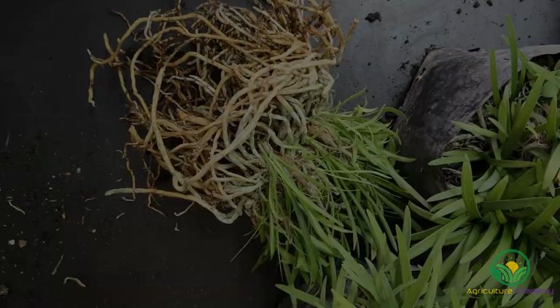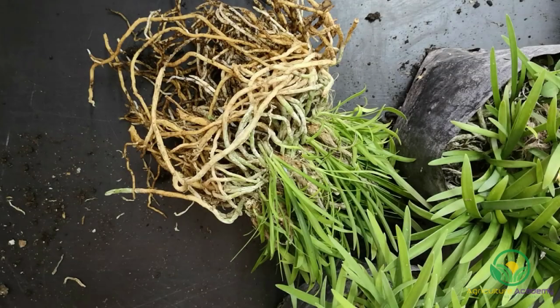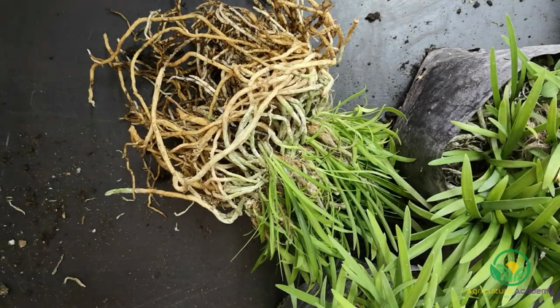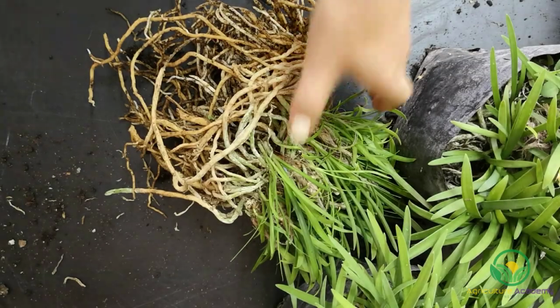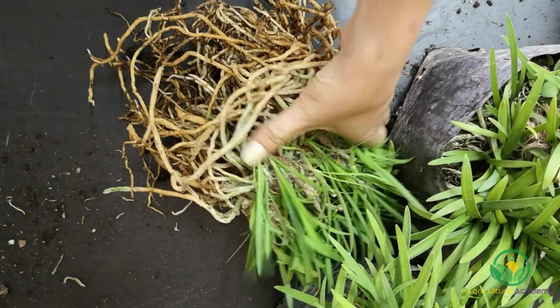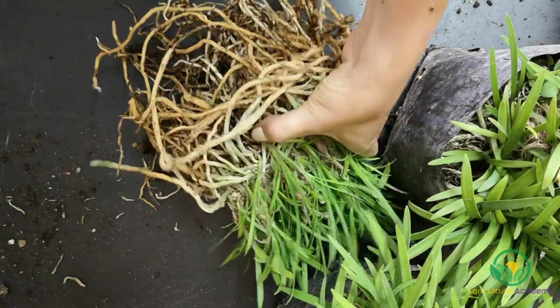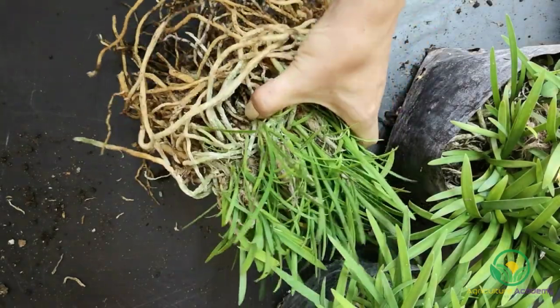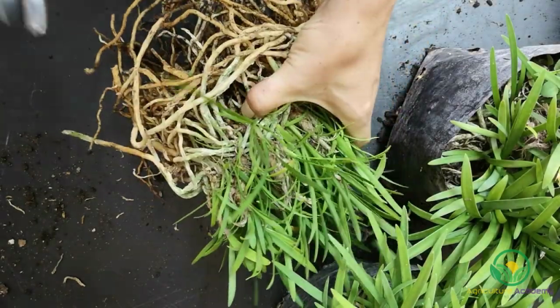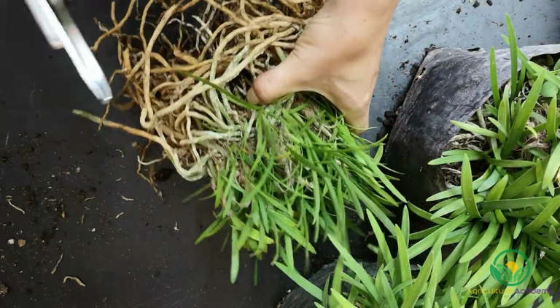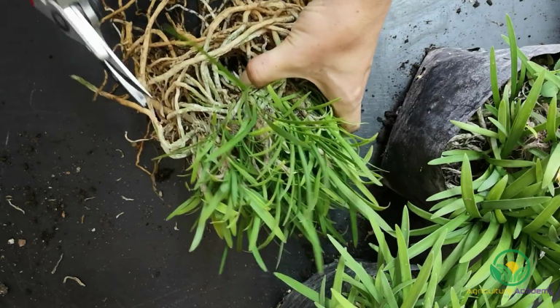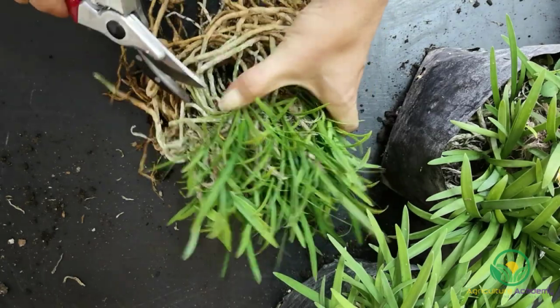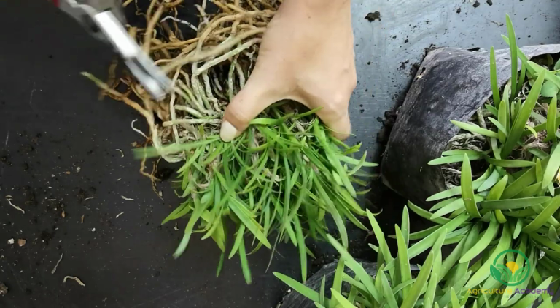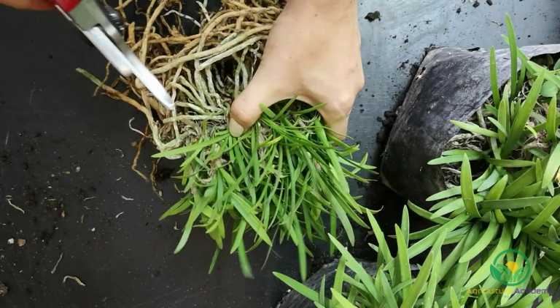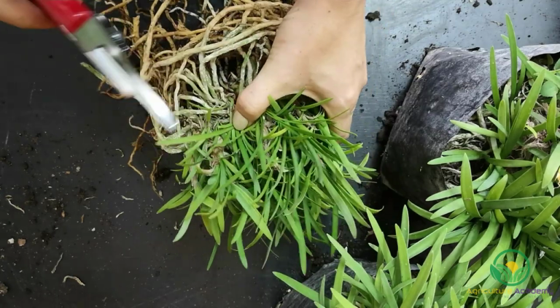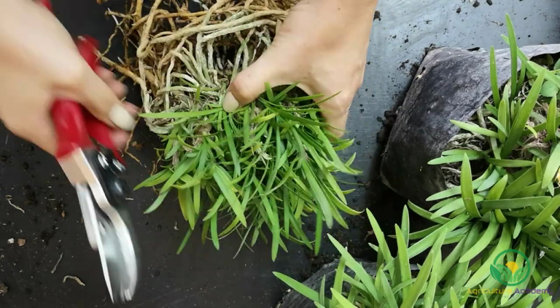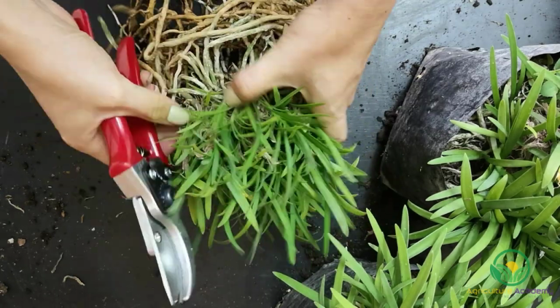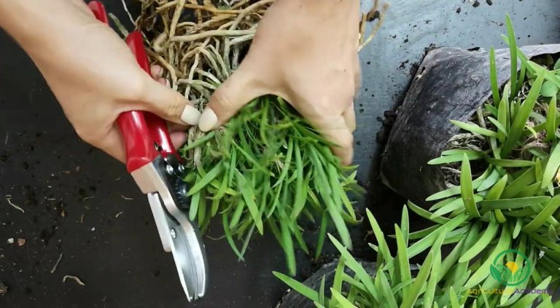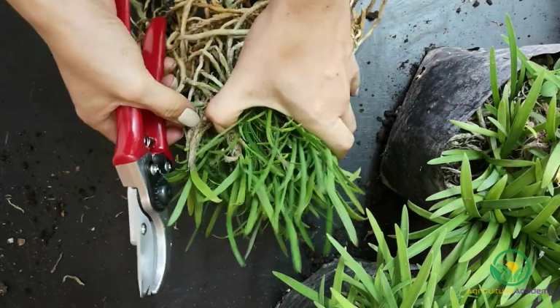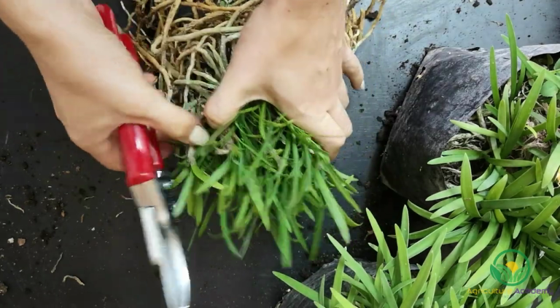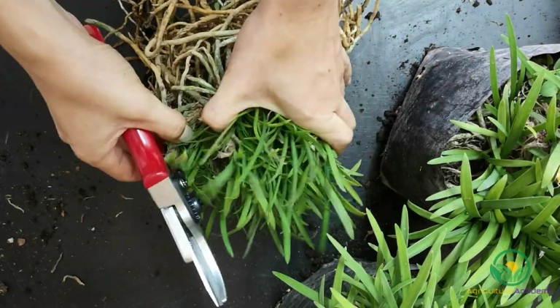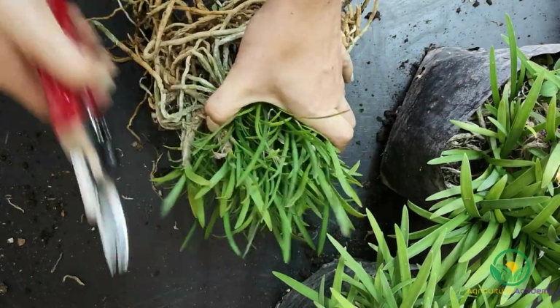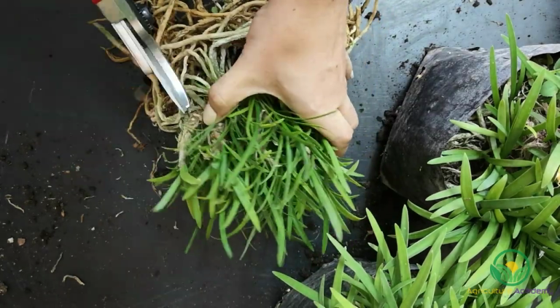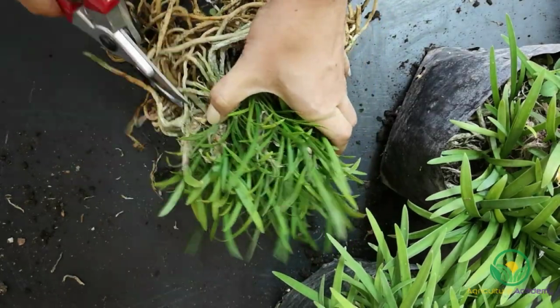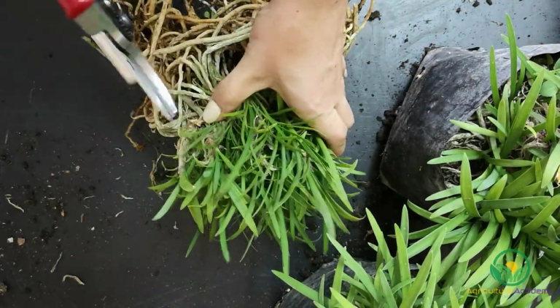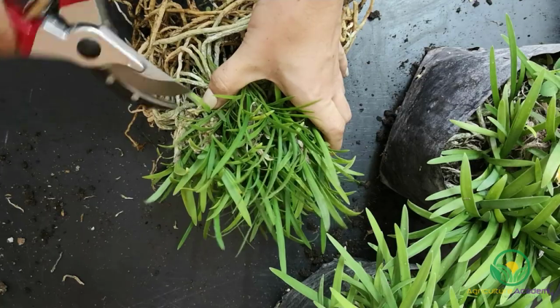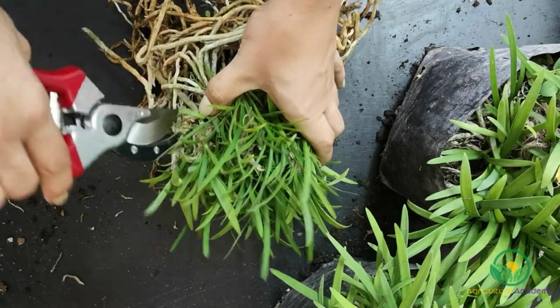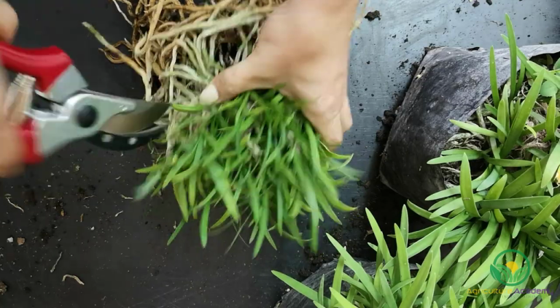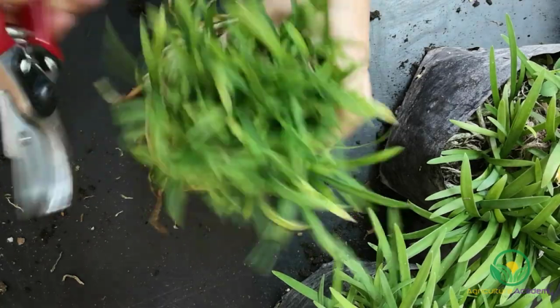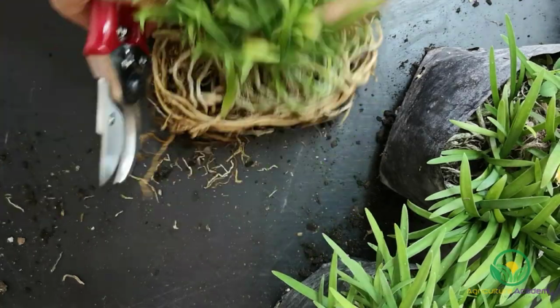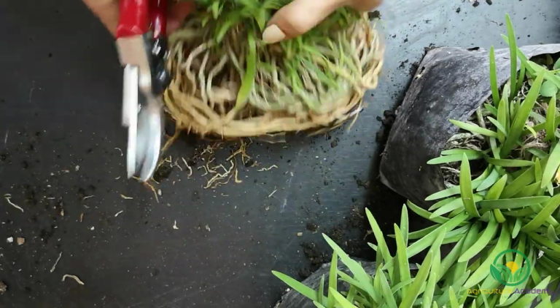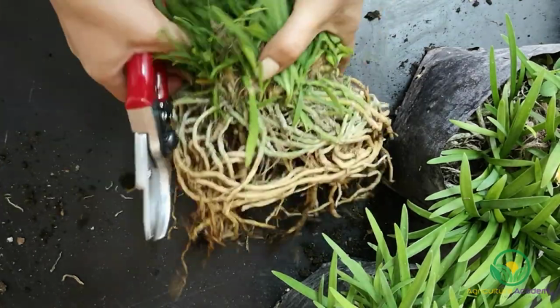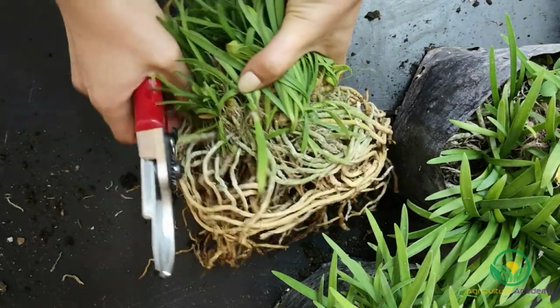You can start by breaking the root zone into smaller, more manageable clumps in the beginning and work from there. For this variety, you can divide the plant into singles or keep entire rhizomes intact.